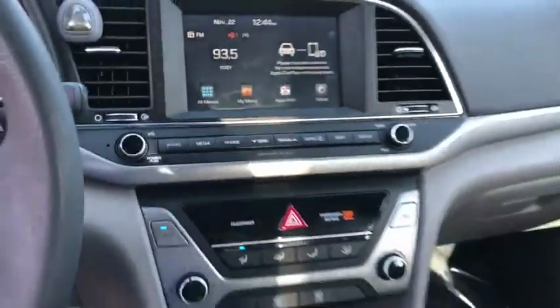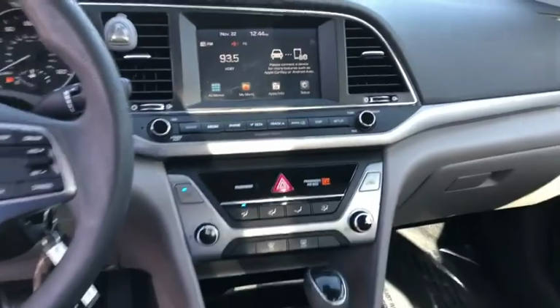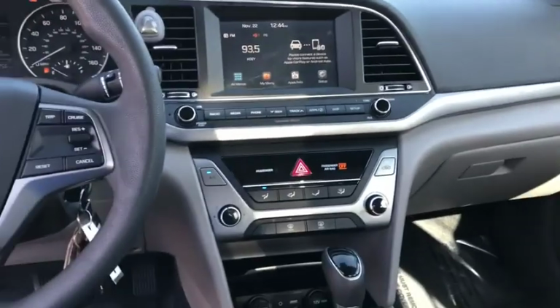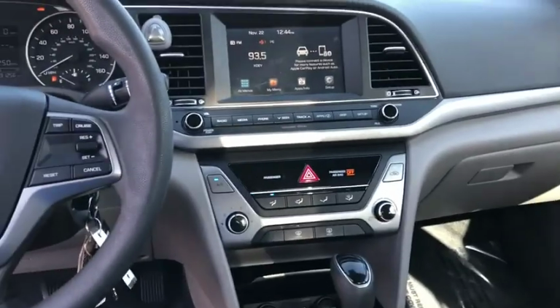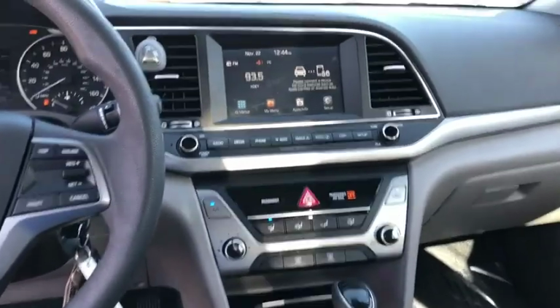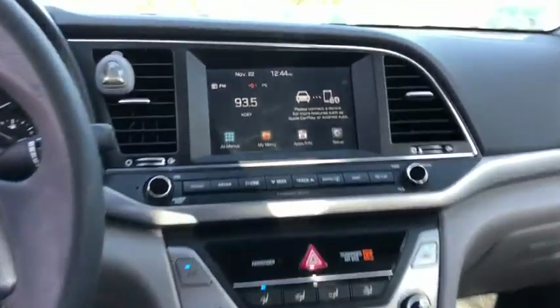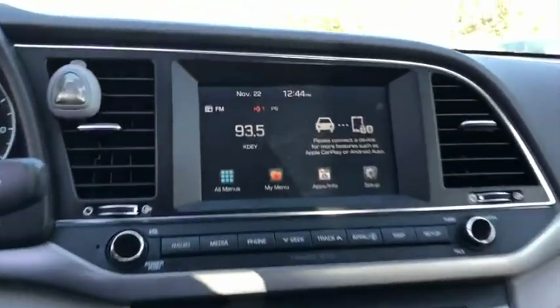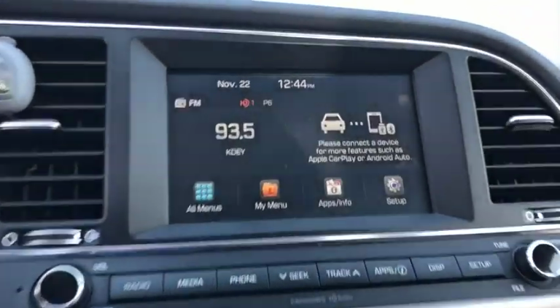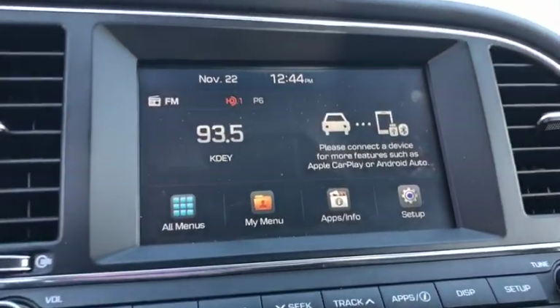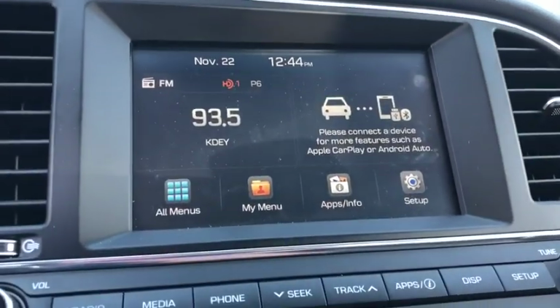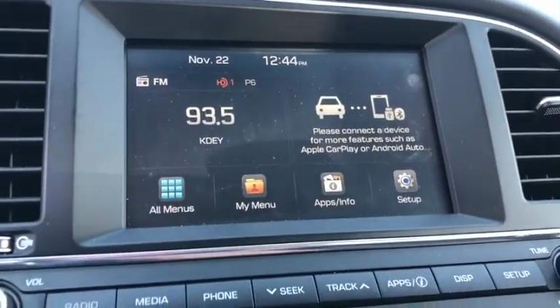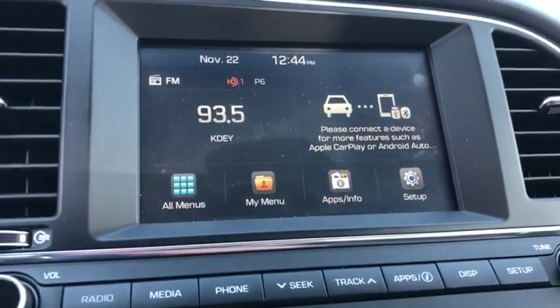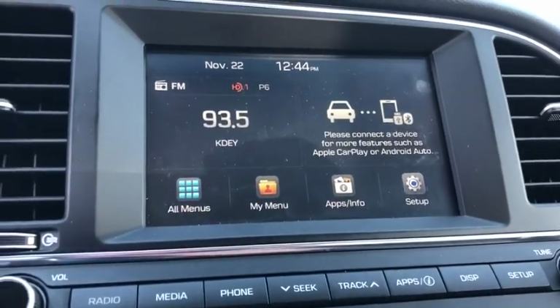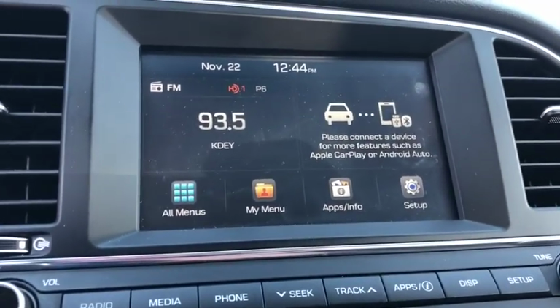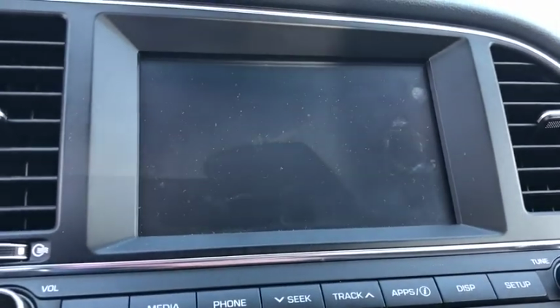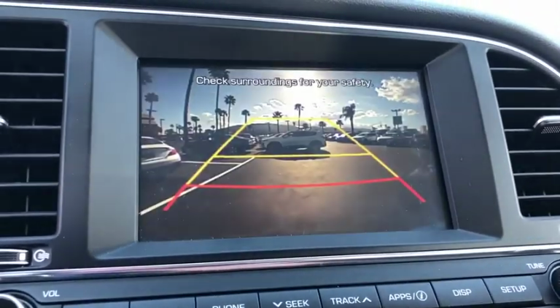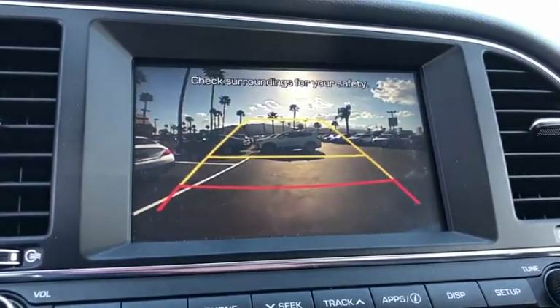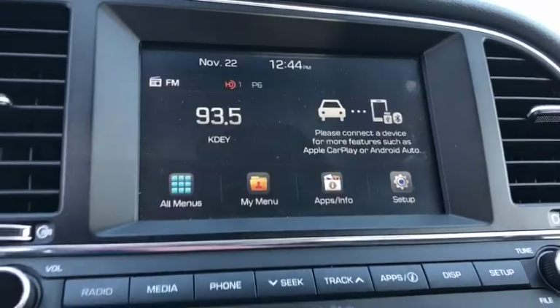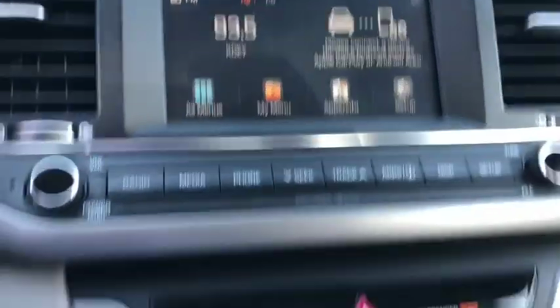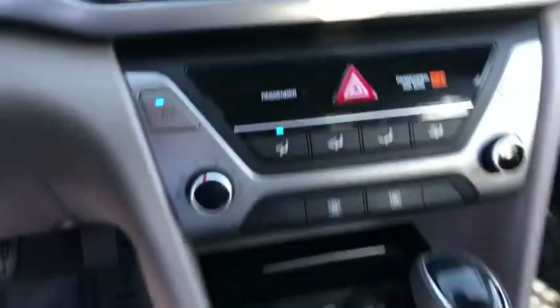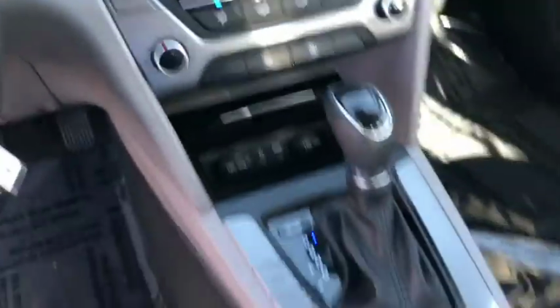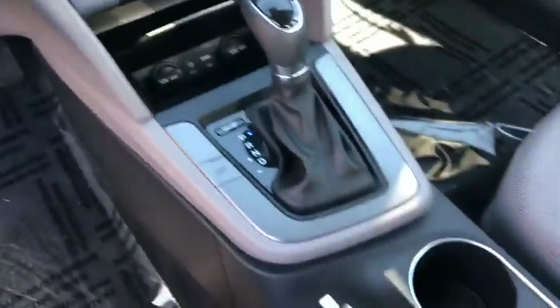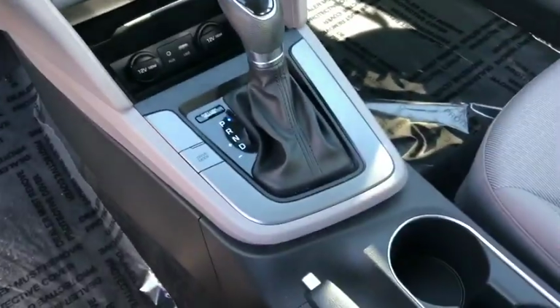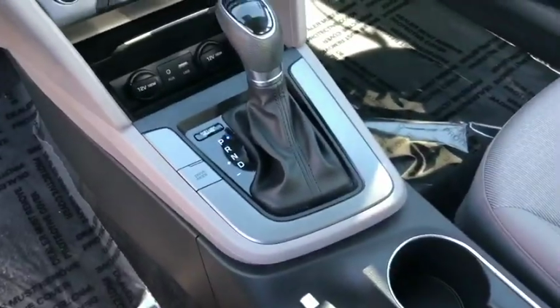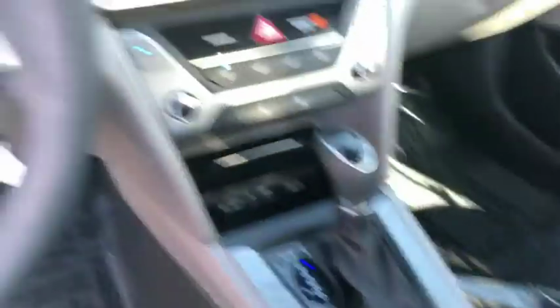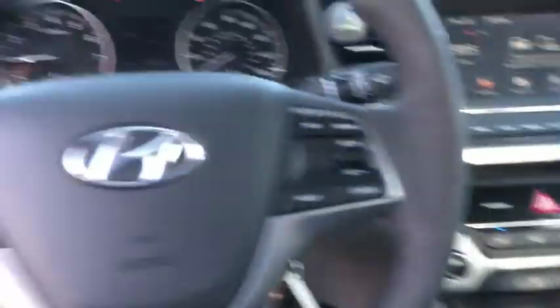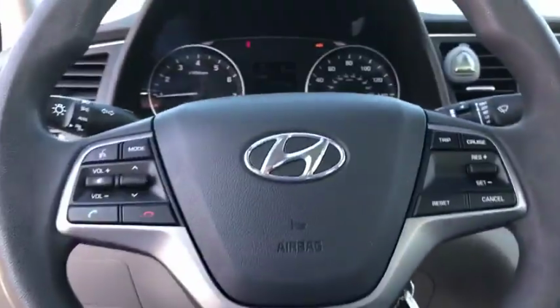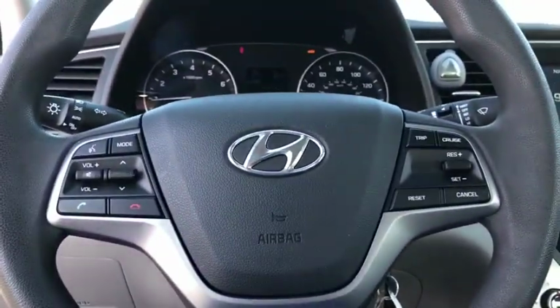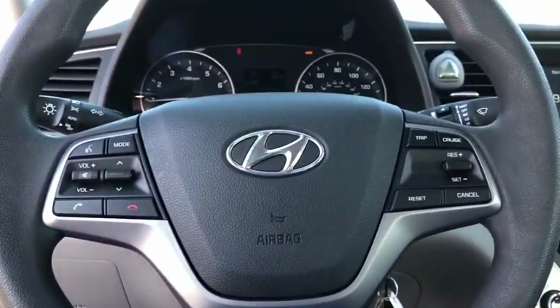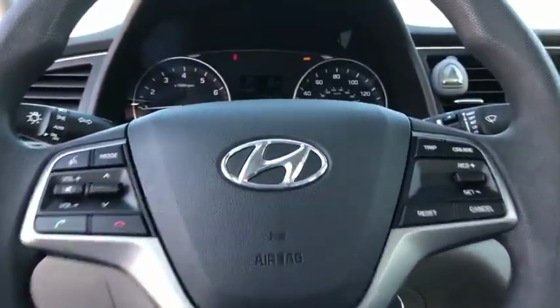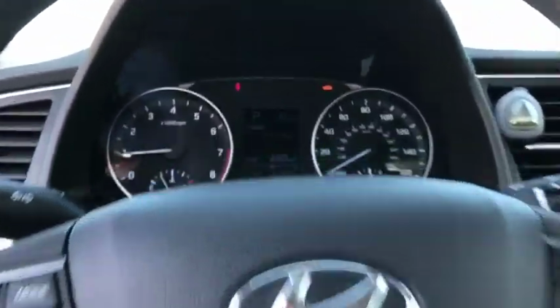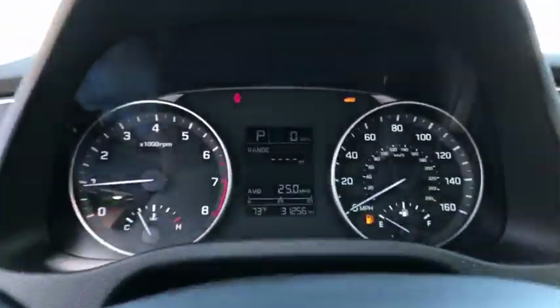Electronic stability control, trip computer, overhead console, panic alarm, brake assist, tachometer, remote keyless entry, front bucket seats, tilt steering wheel.